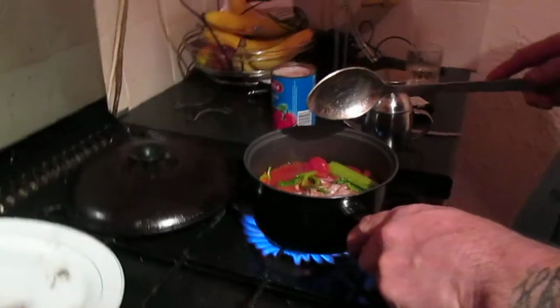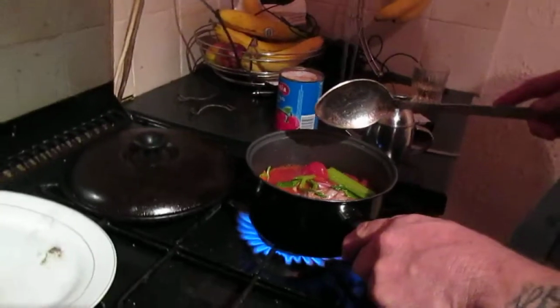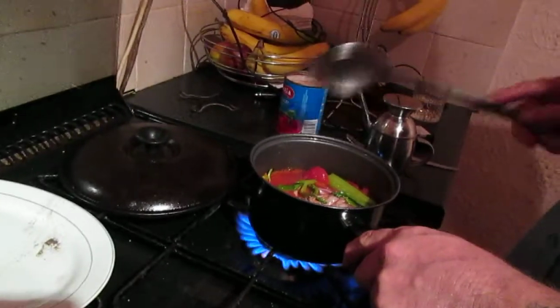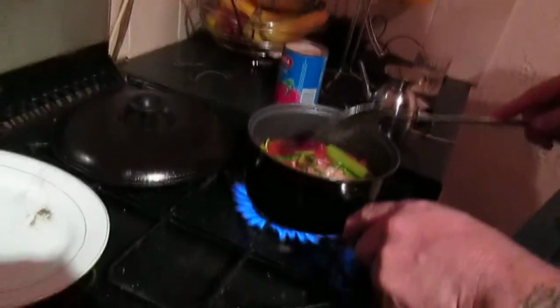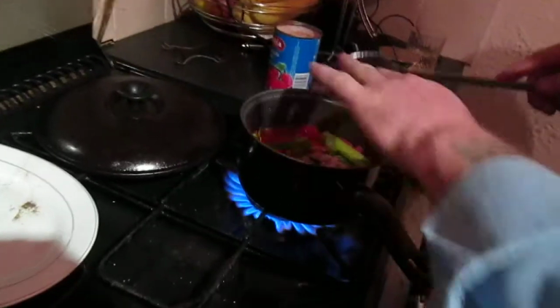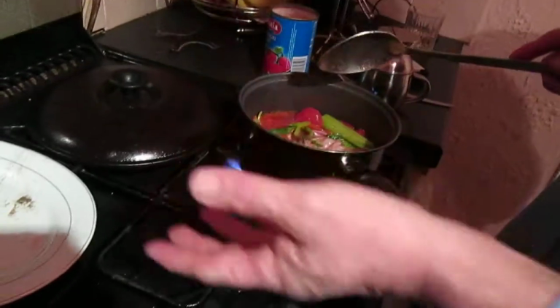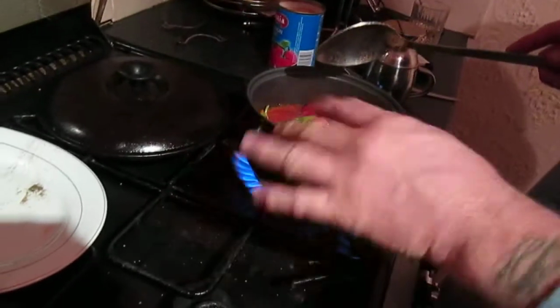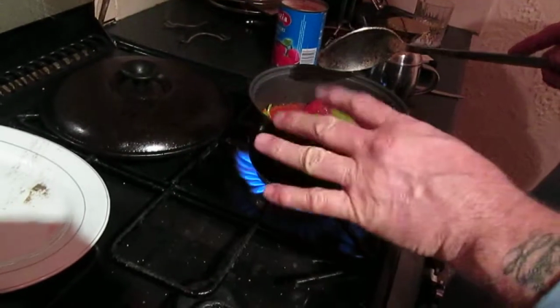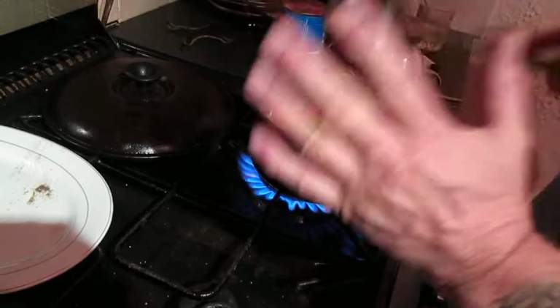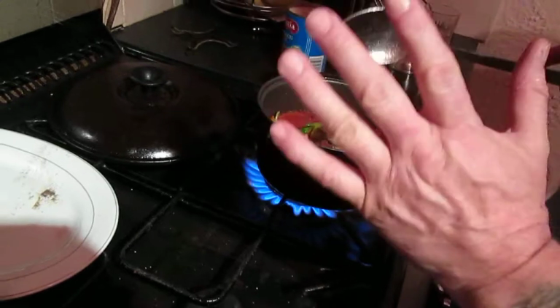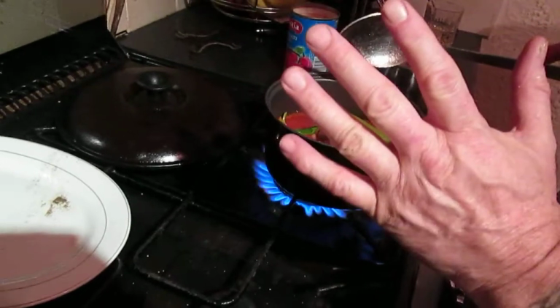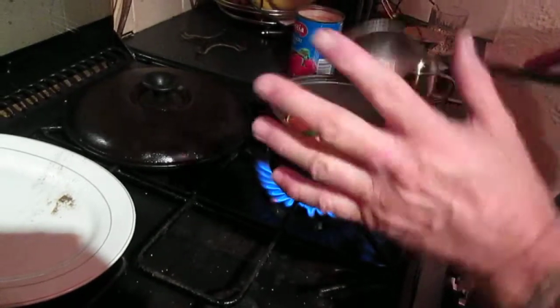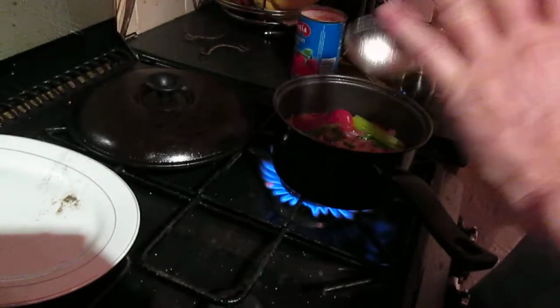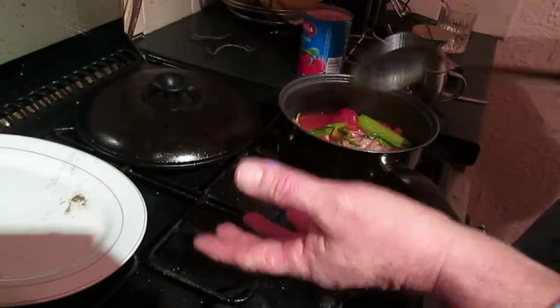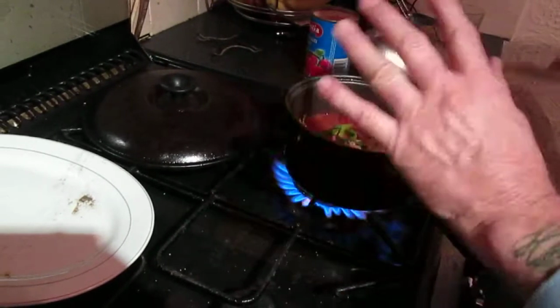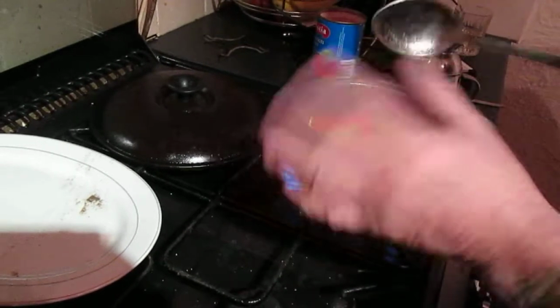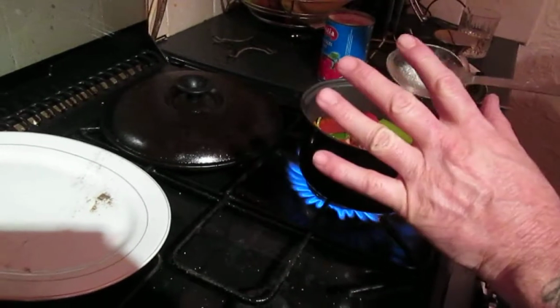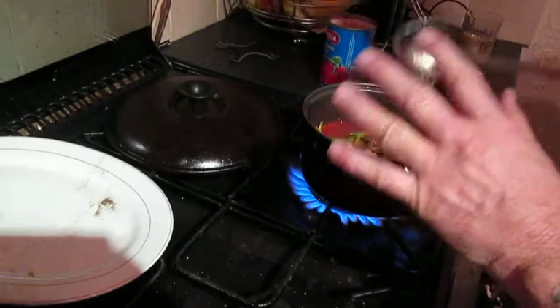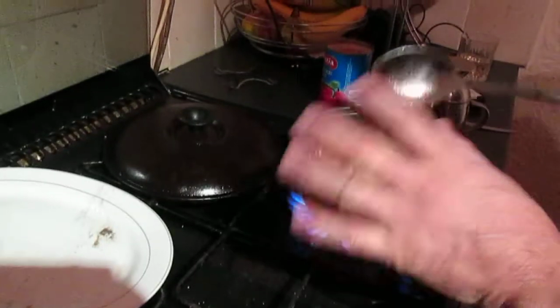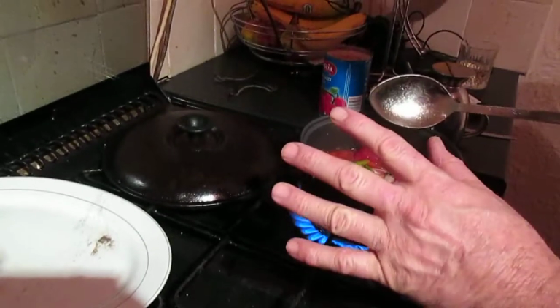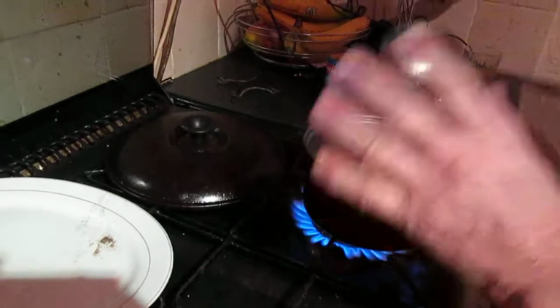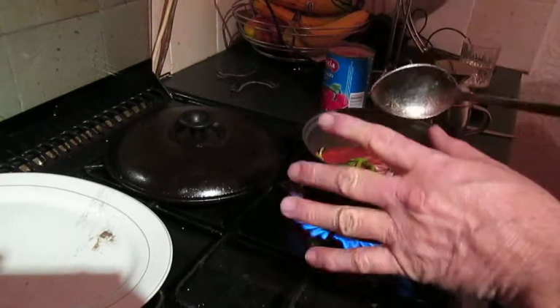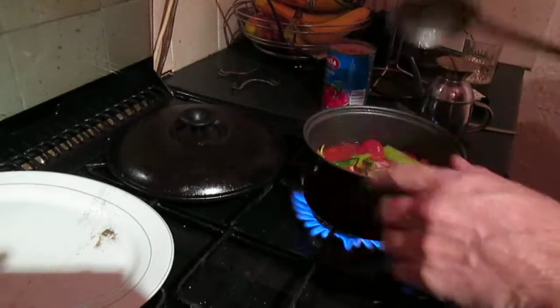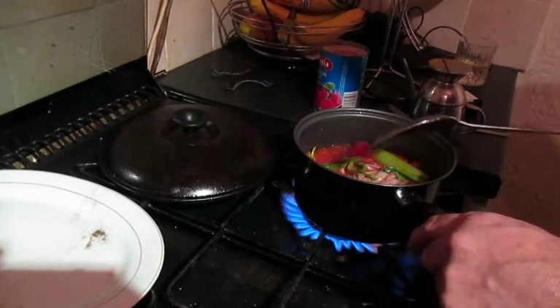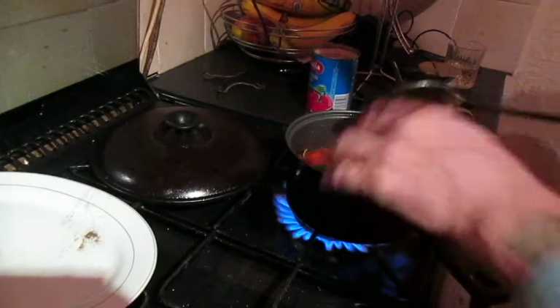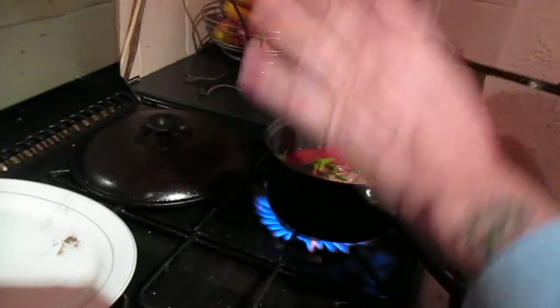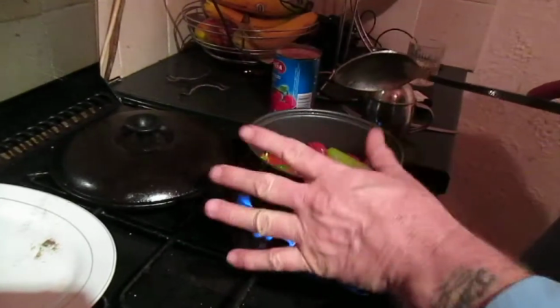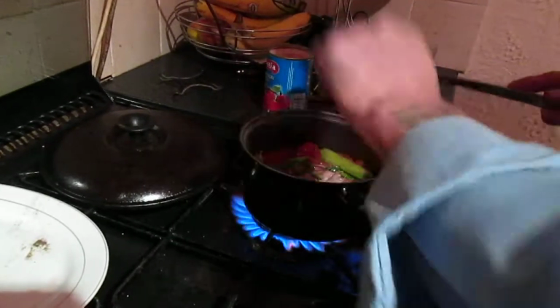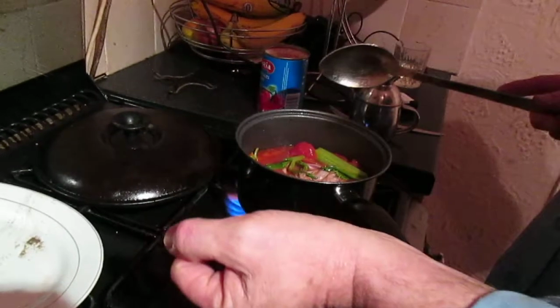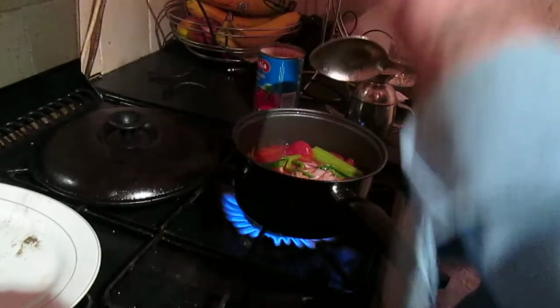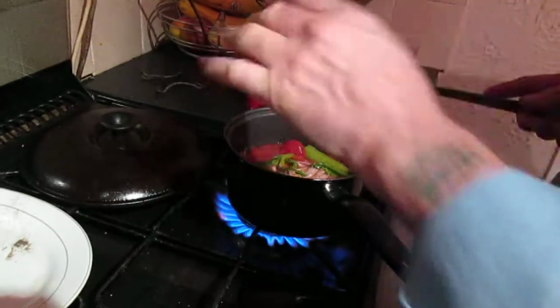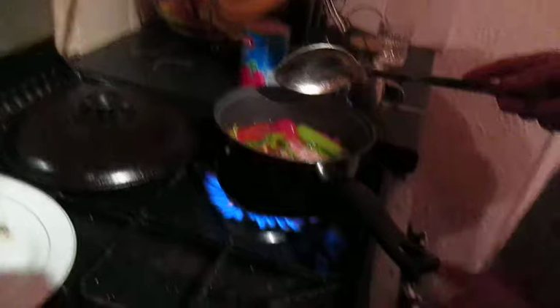Simmer it, keep having a look. I'd say, depending on the size of your meat, however long it'll take to make a stew — that's how long you cook your meat. When your meat's cooked and the pasta's cooked, the last 15 minutes take the lid off and let it boil down.